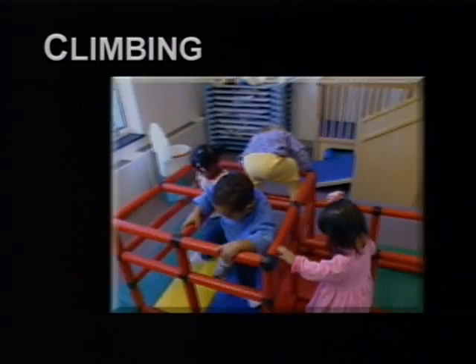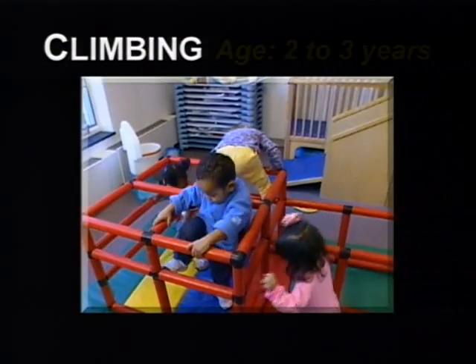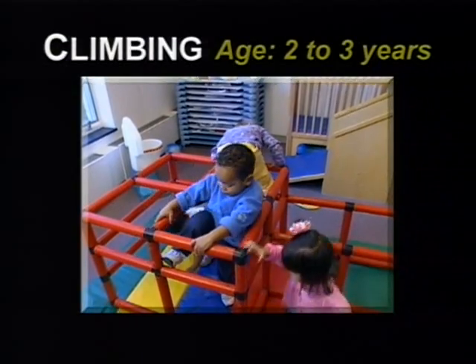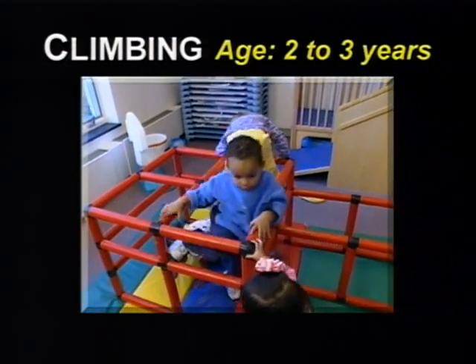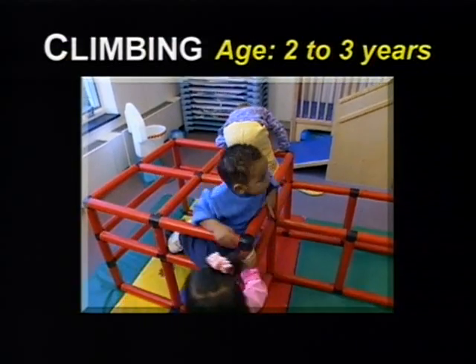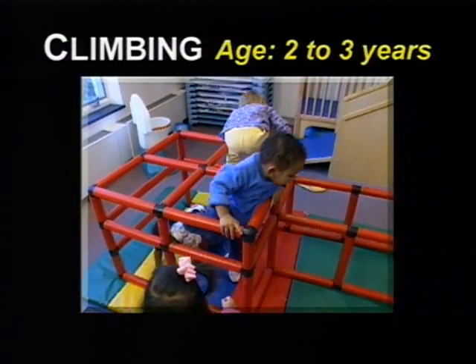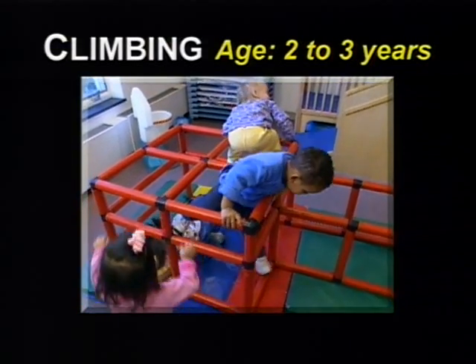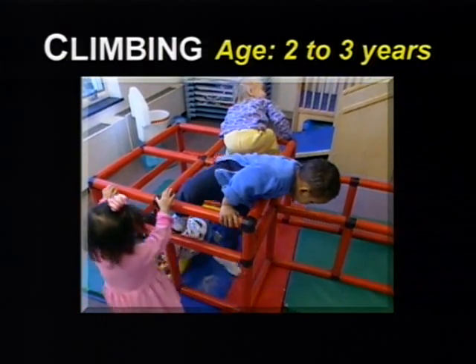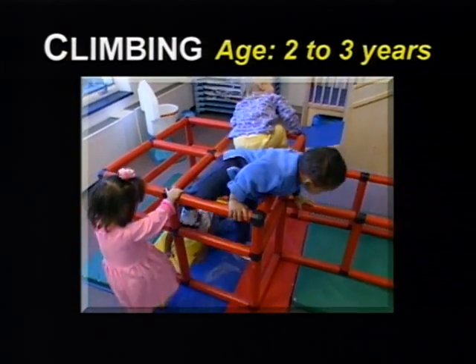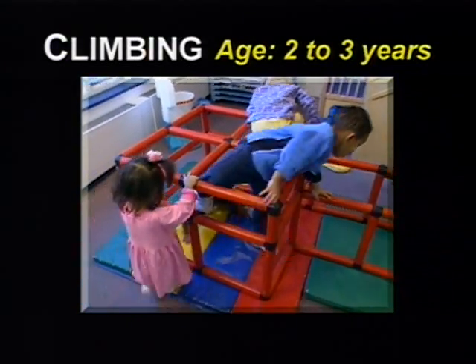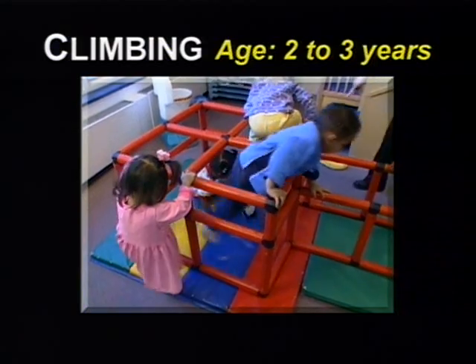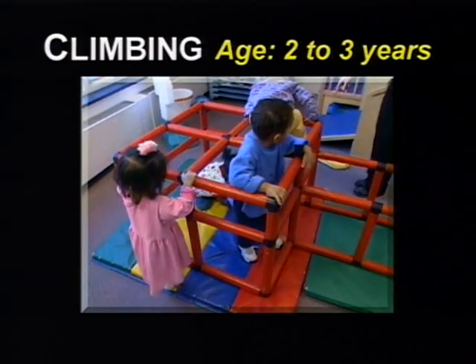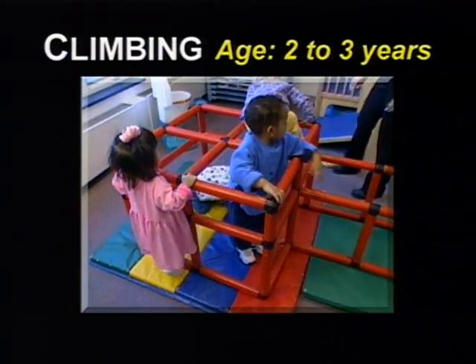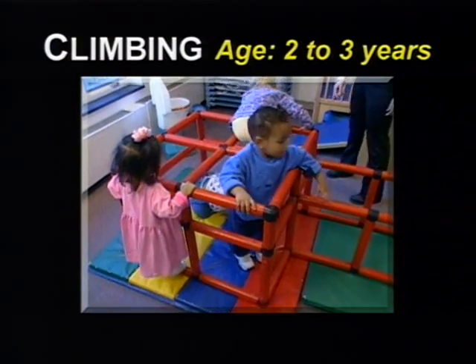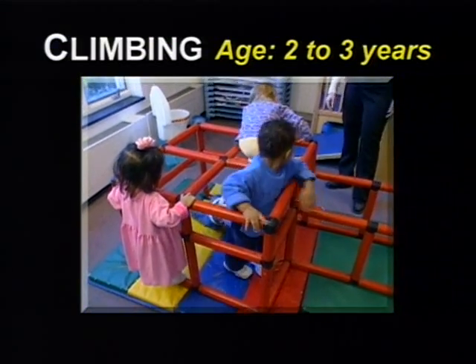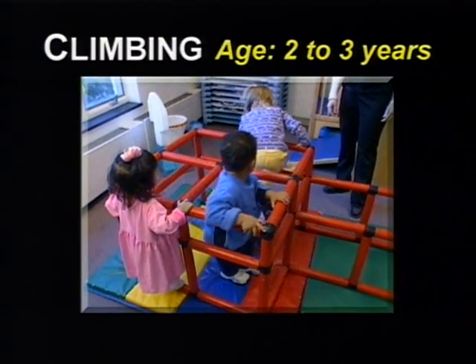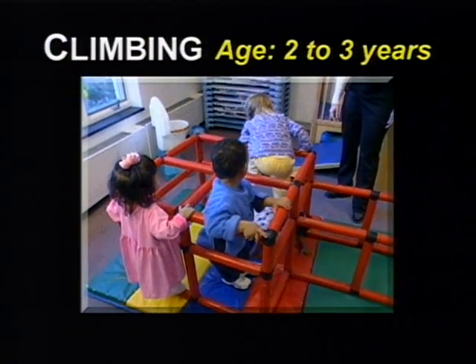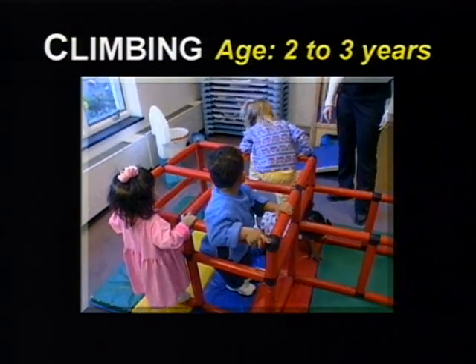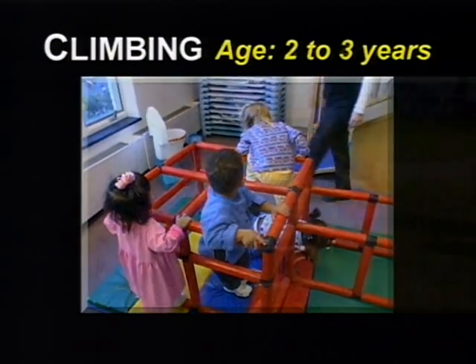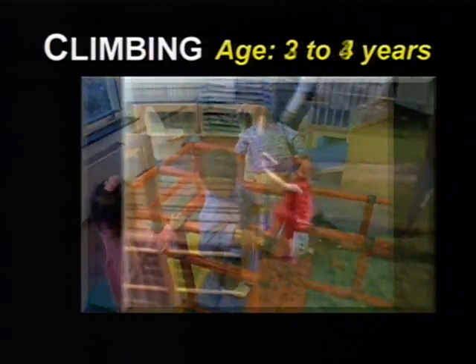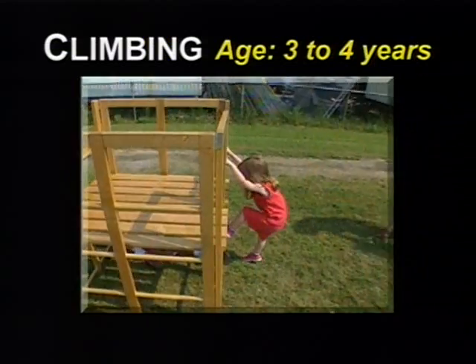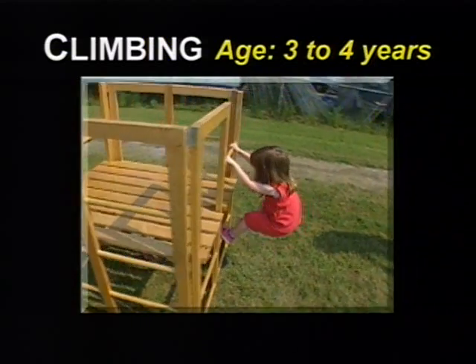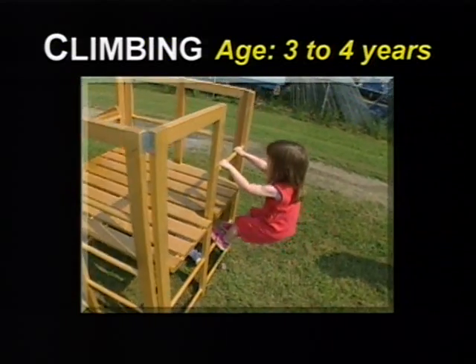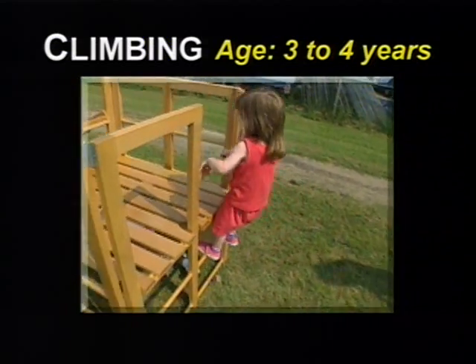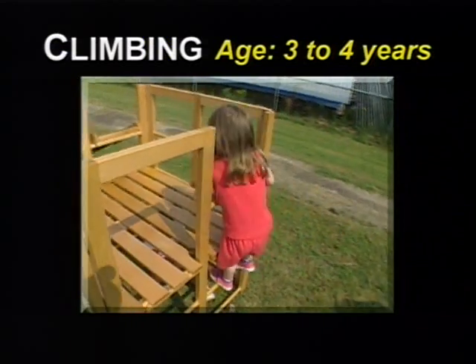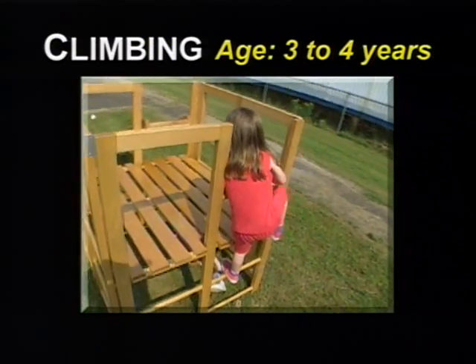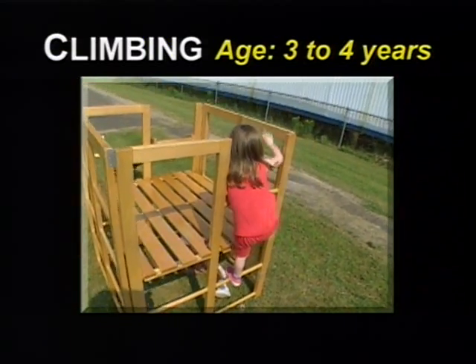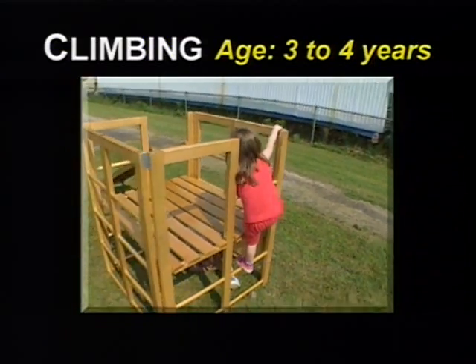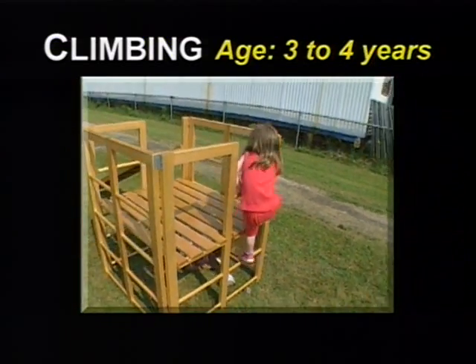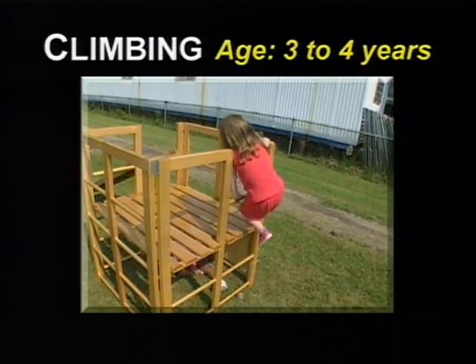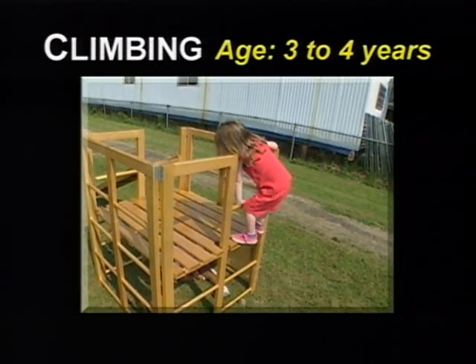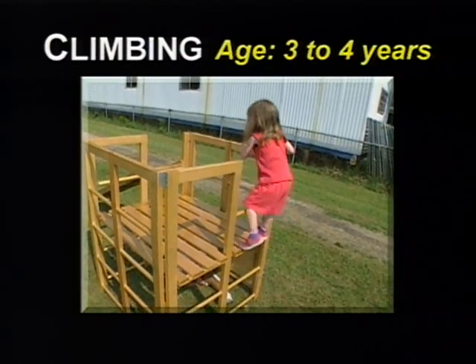At two to three years, the child tries climbing to the top of equipment but often has trouble going over and climbing down. At three to four years, the child climbs up and down ladders, jungle gyms, slides, and trees.